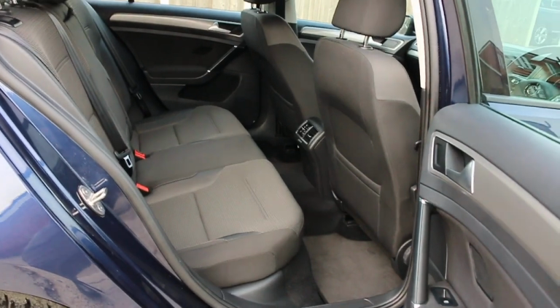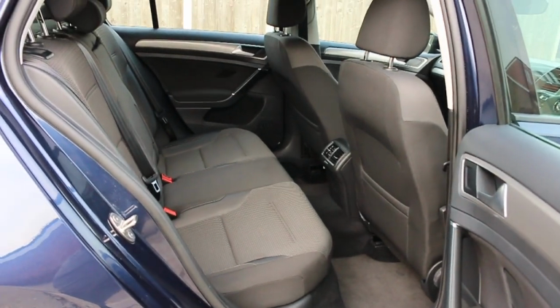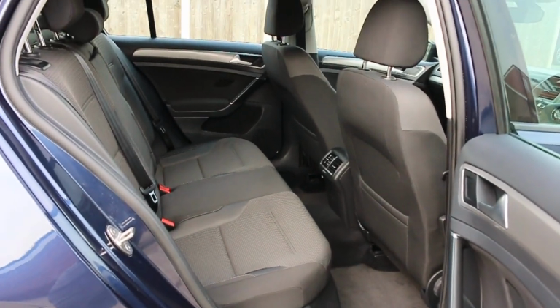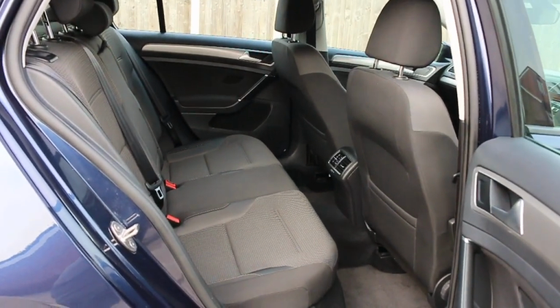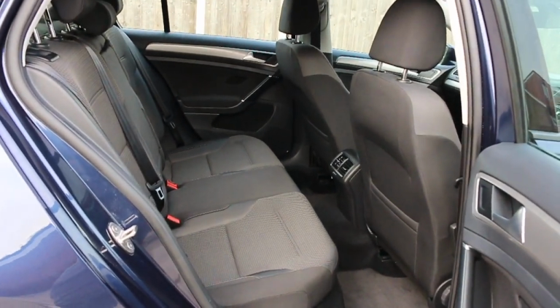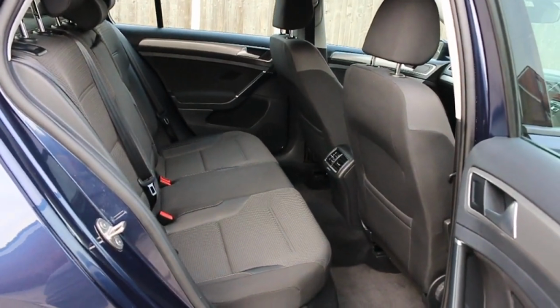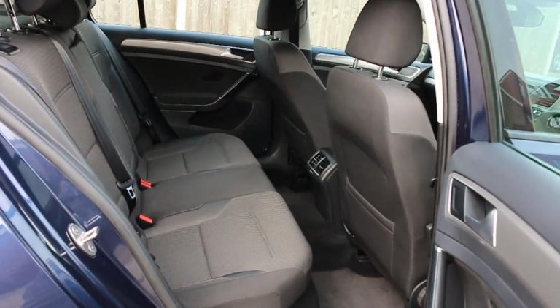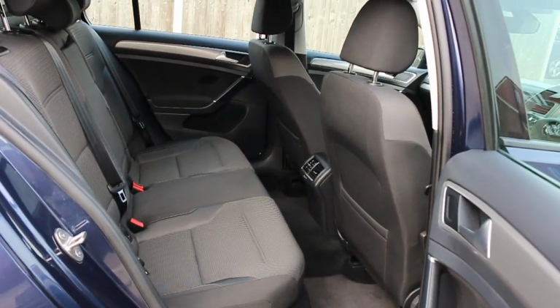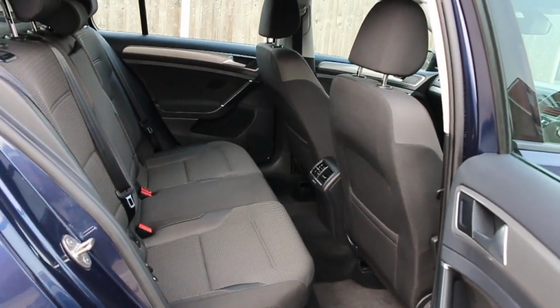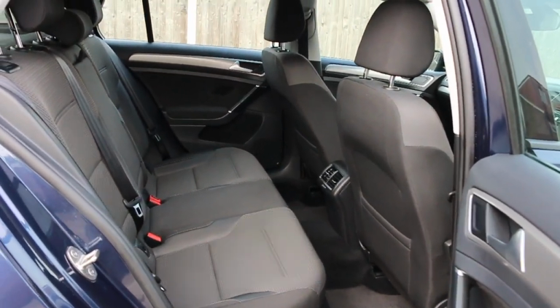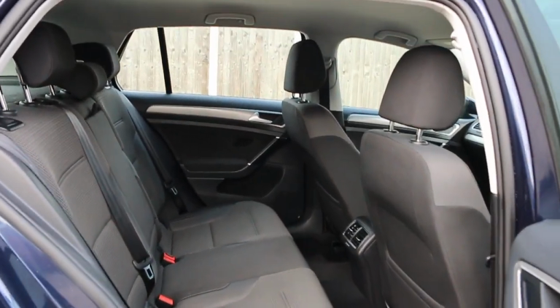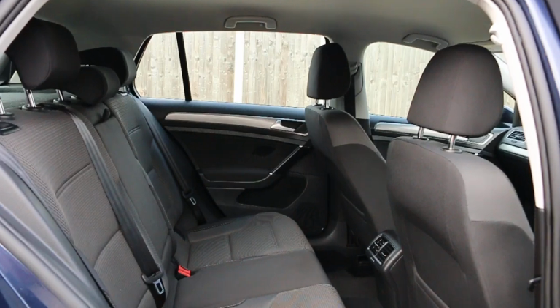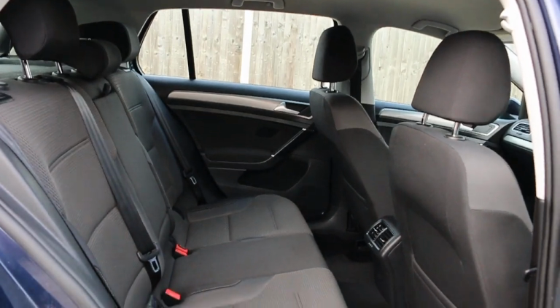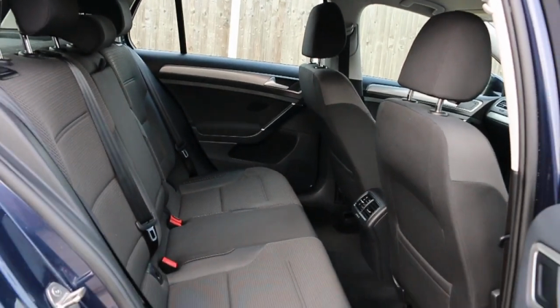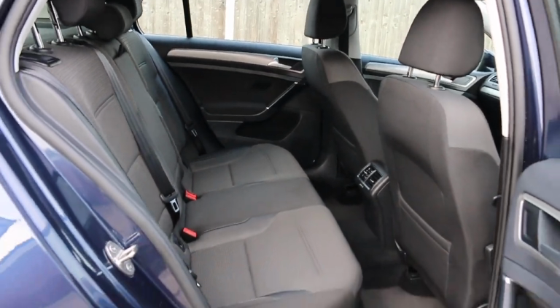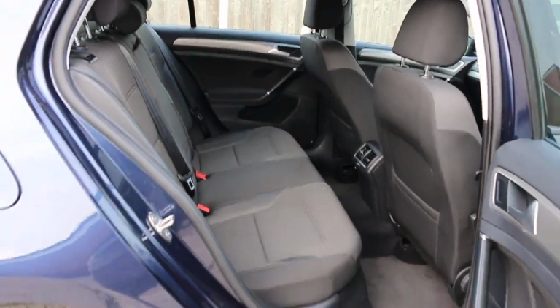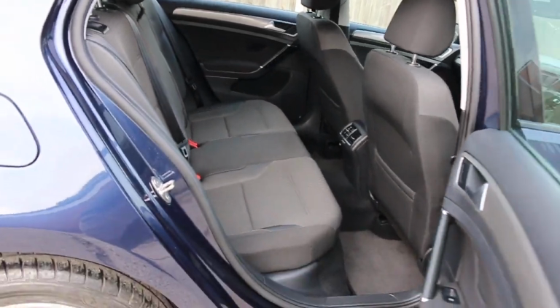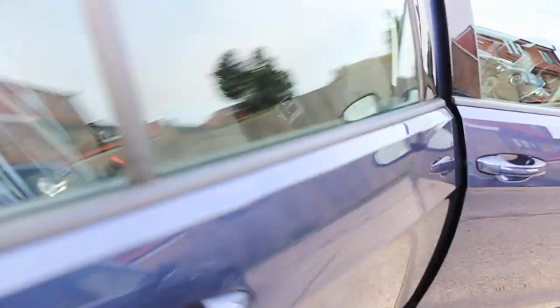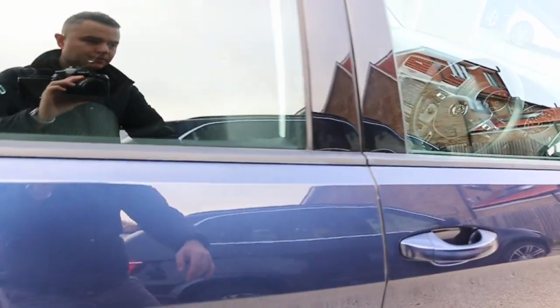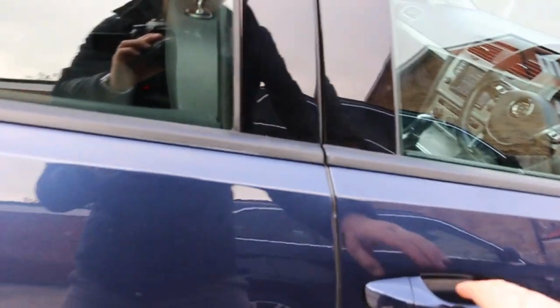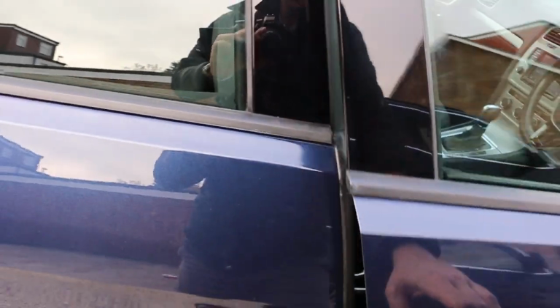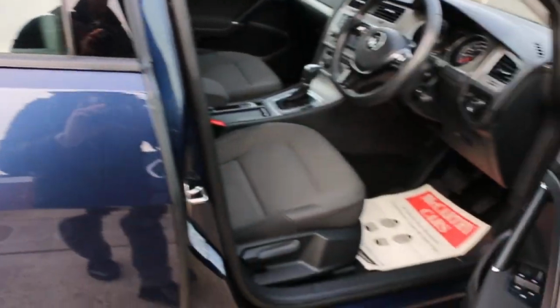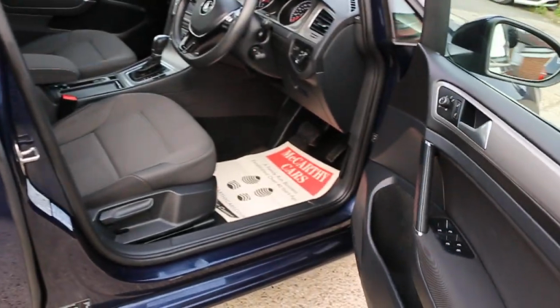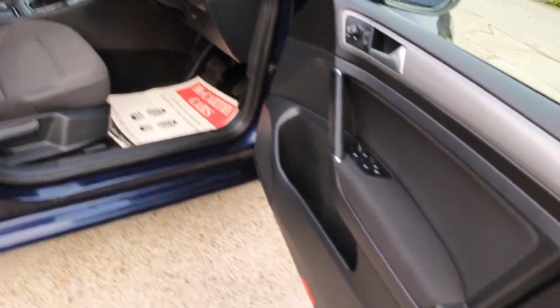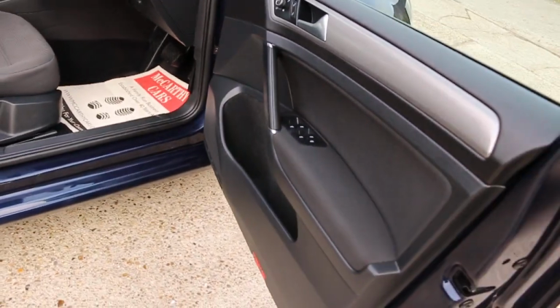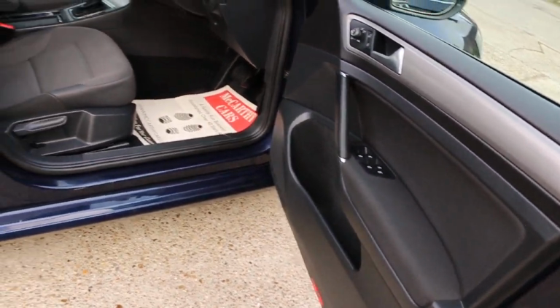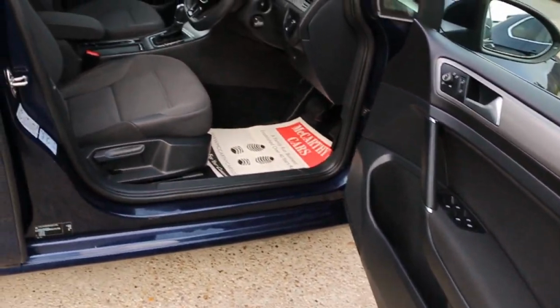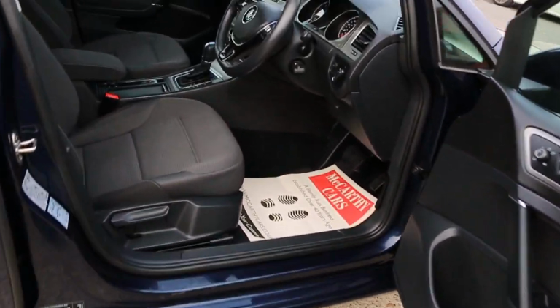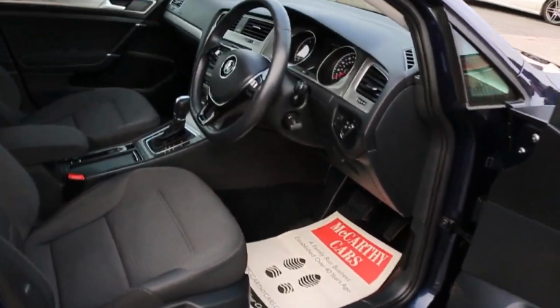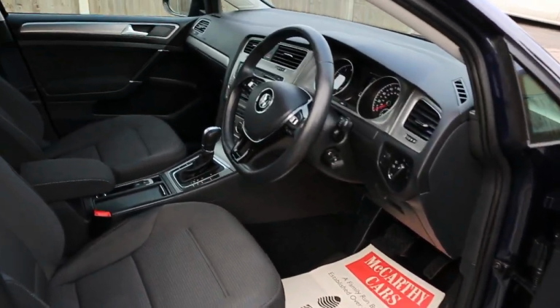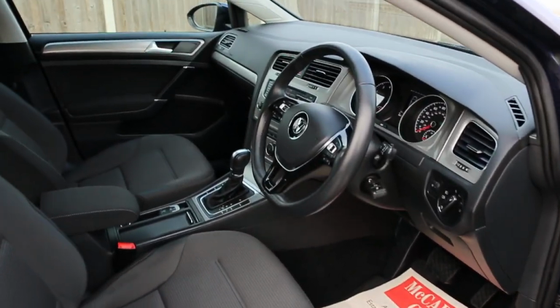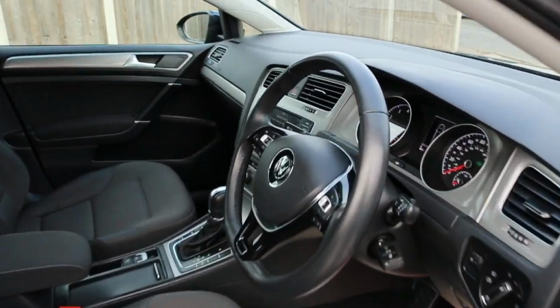Velour interiors, side and front airbags, 5 headrests, ISOFIX, 4 electric windows, and electric folding mirrors.